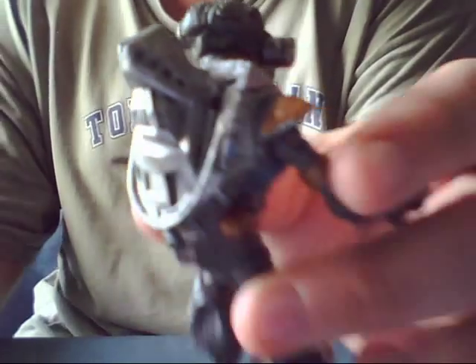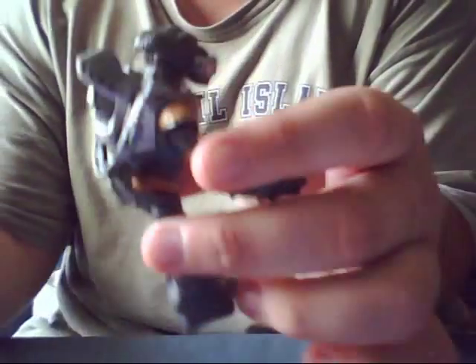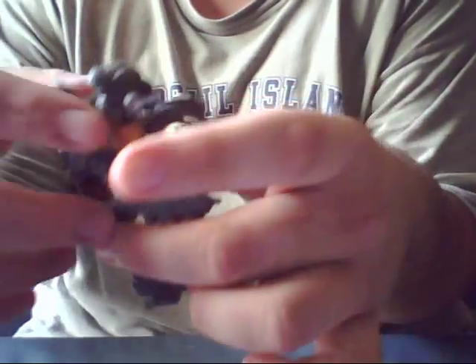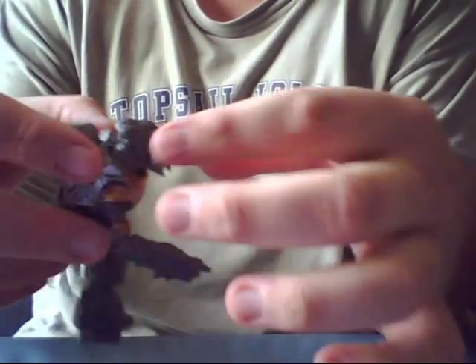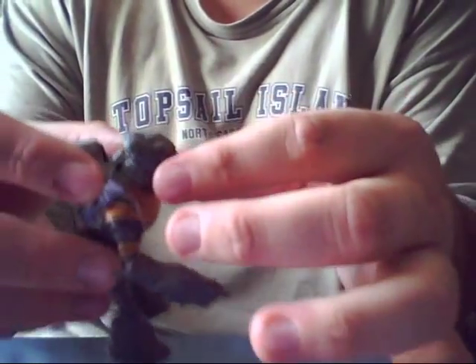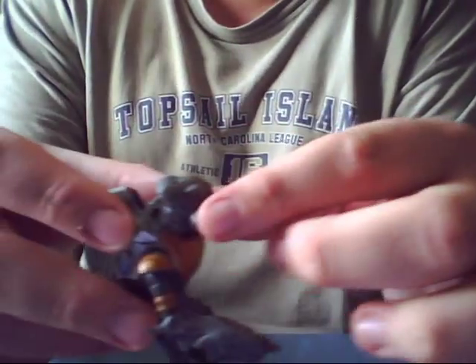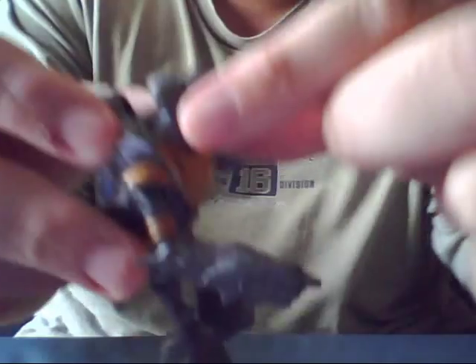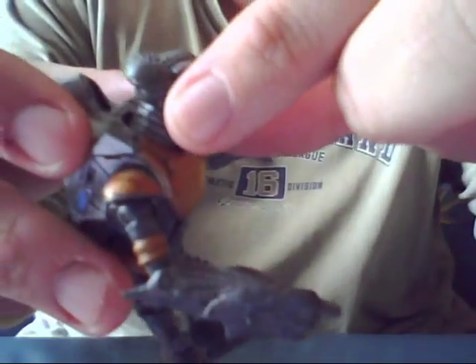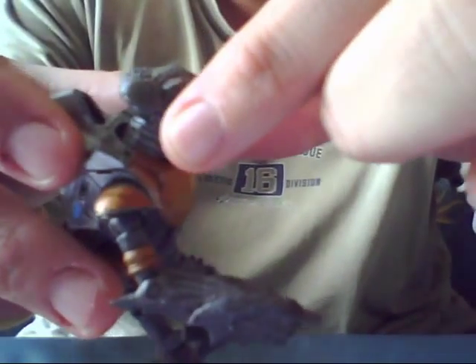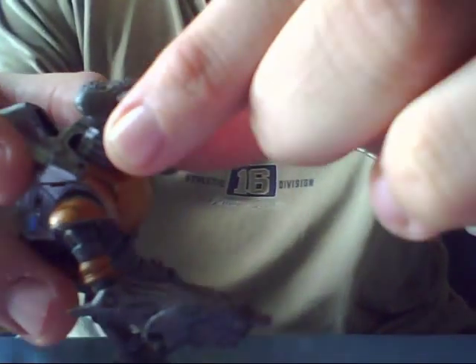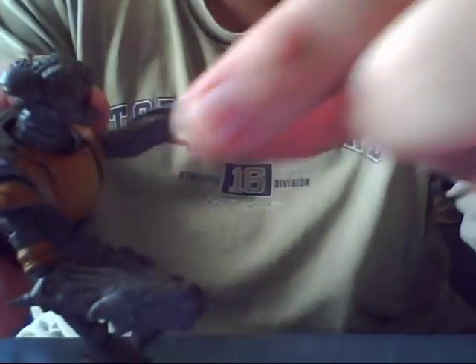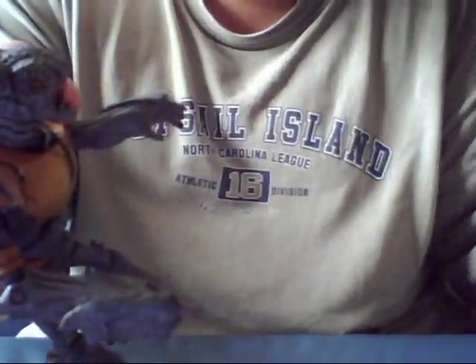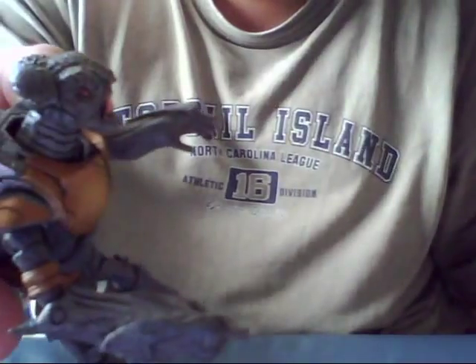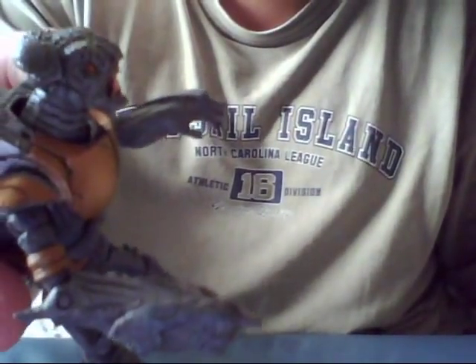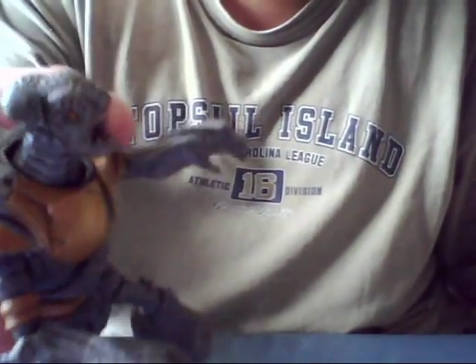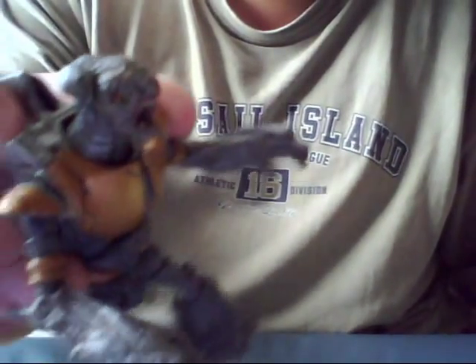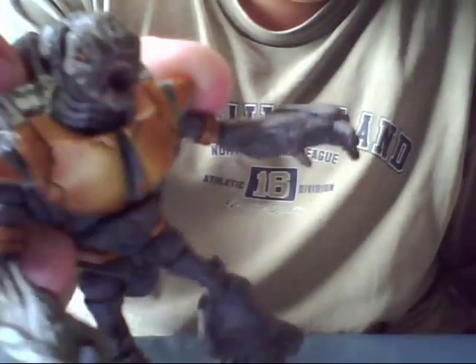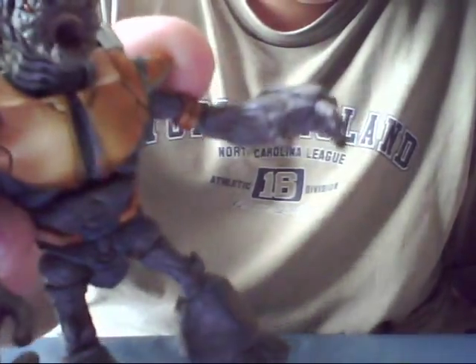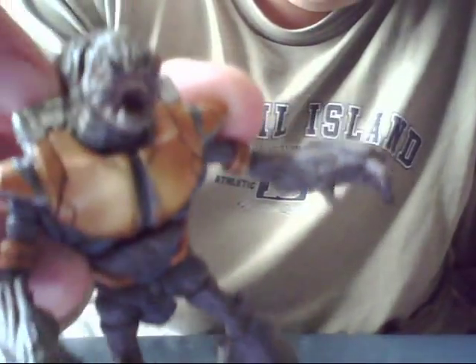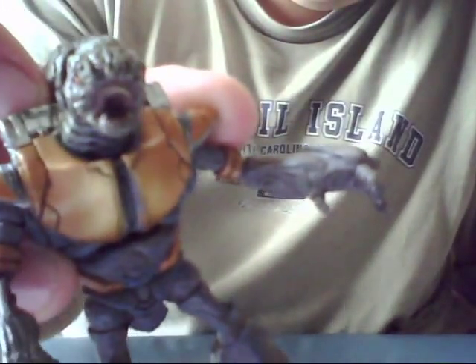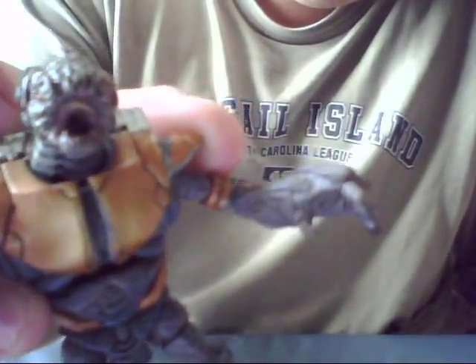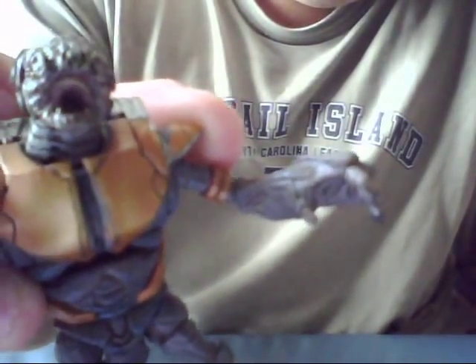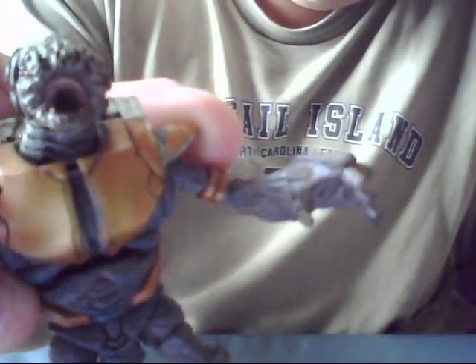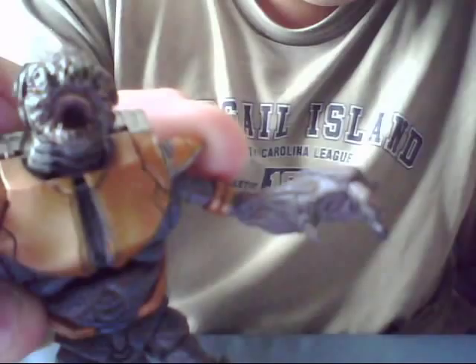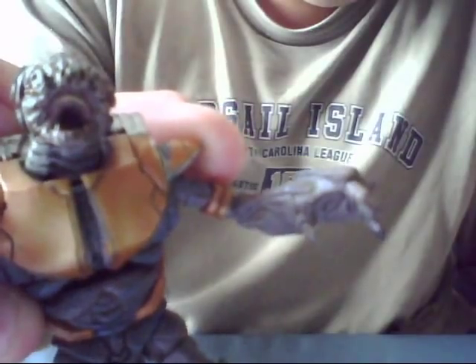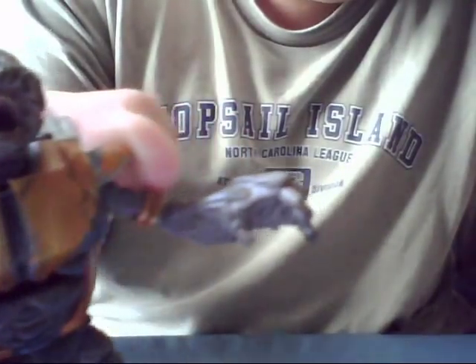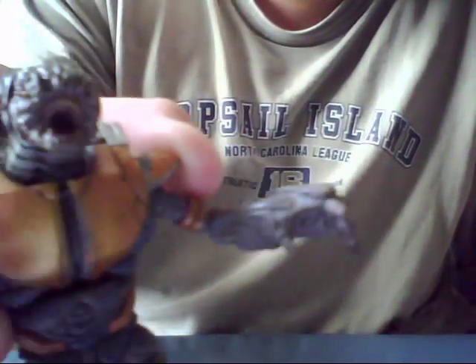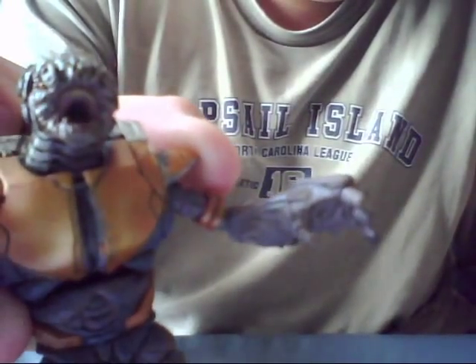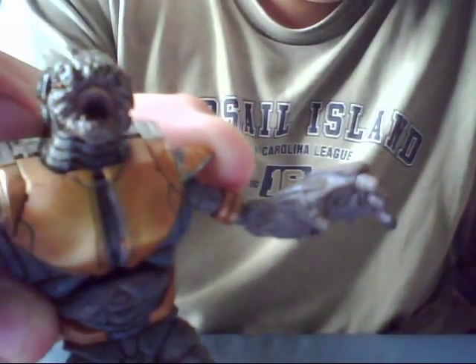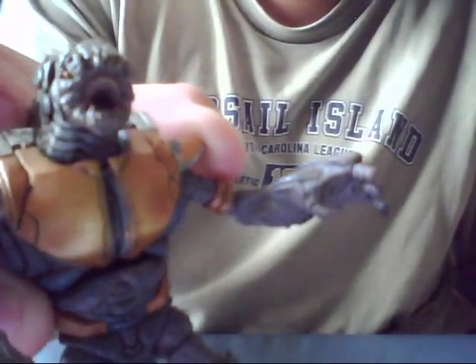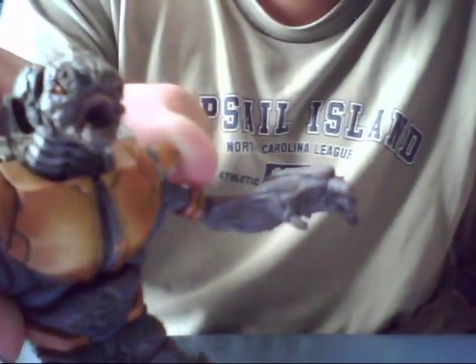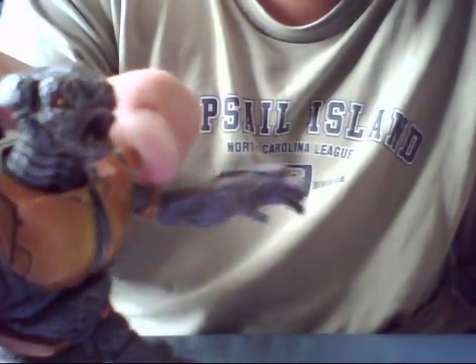Not only that, but his mask comes off just like in the game, revealing one nasty looking alien. That is pretty disgusting looking. Not so cute anymore, are they?